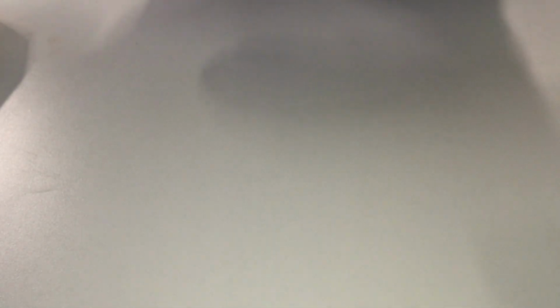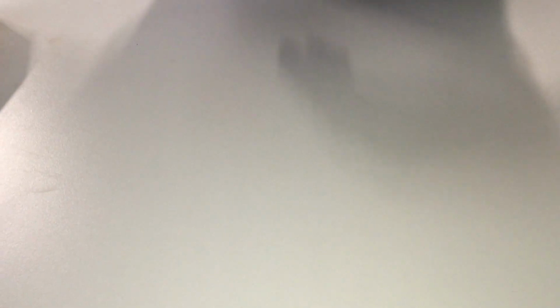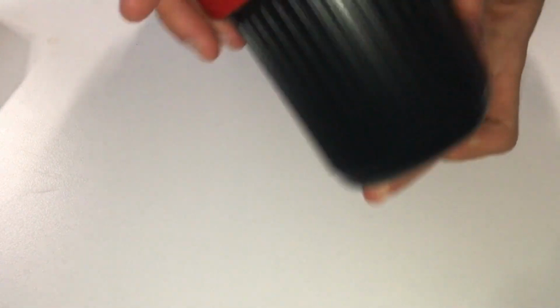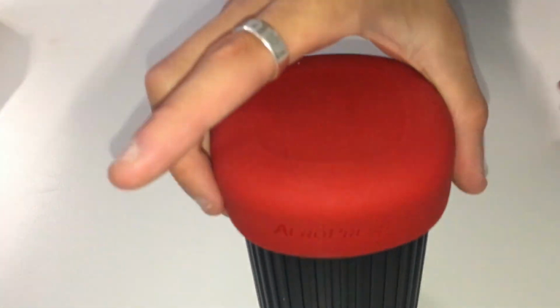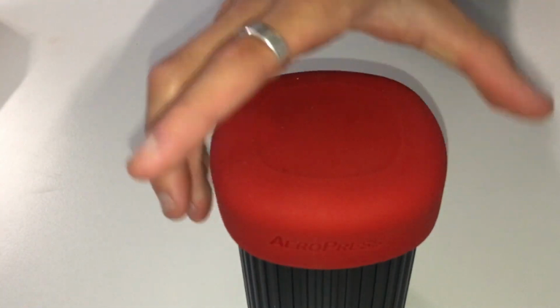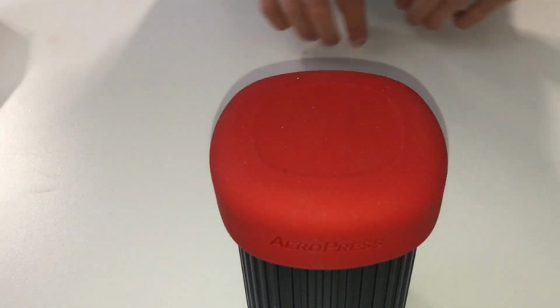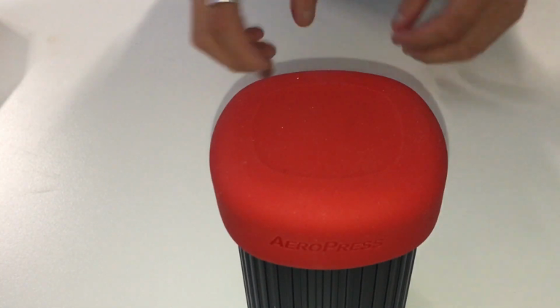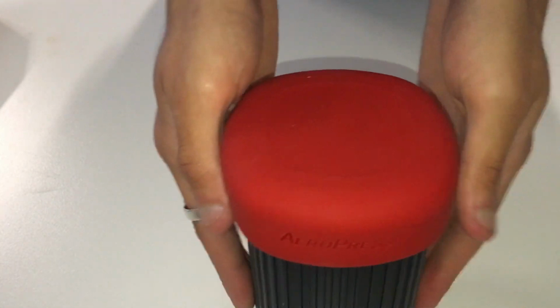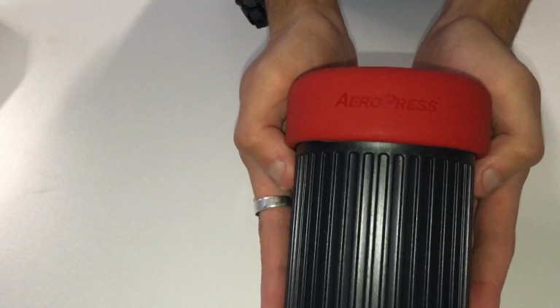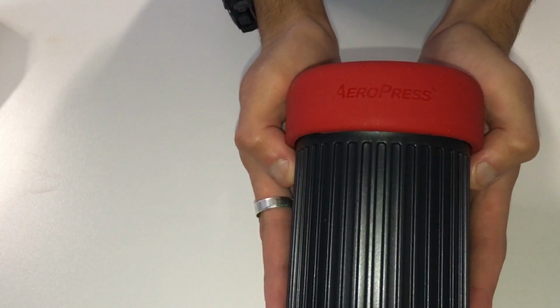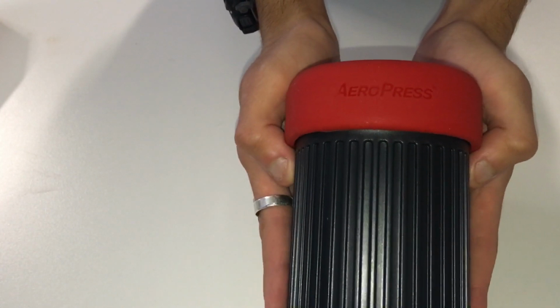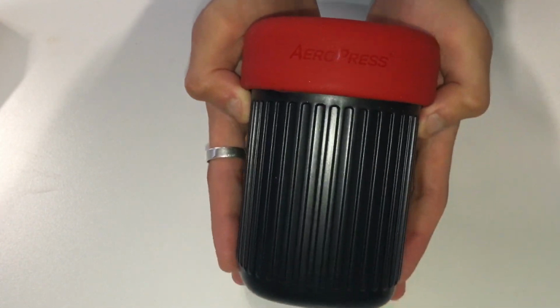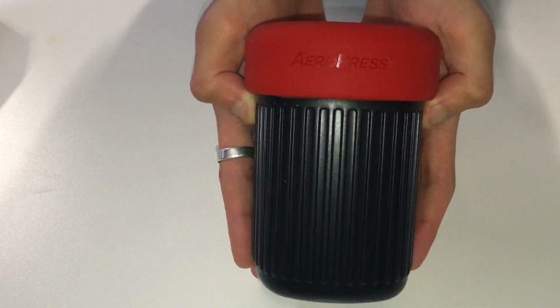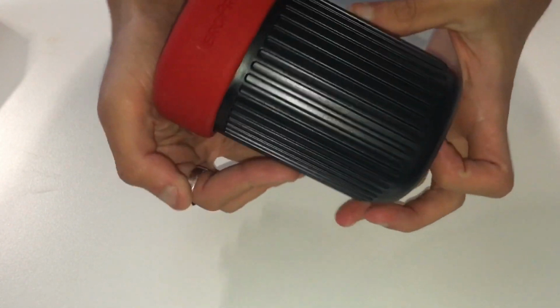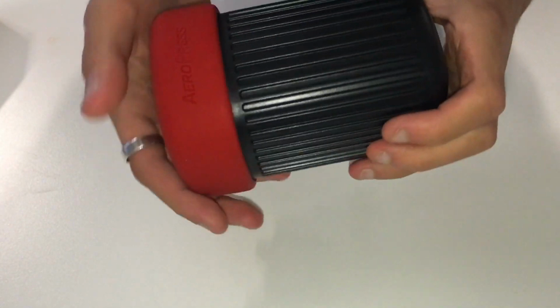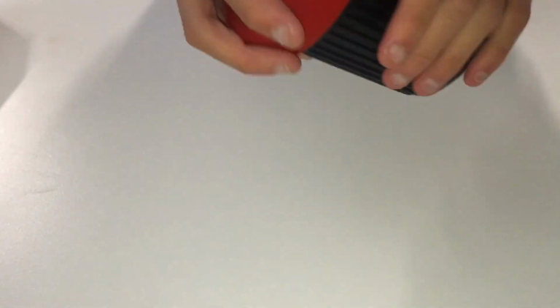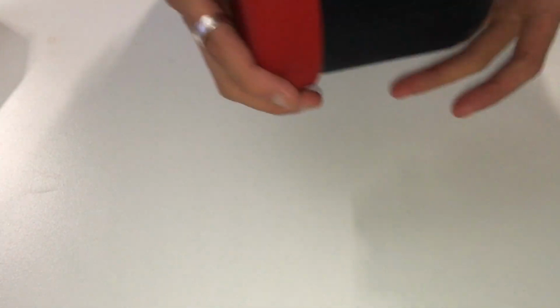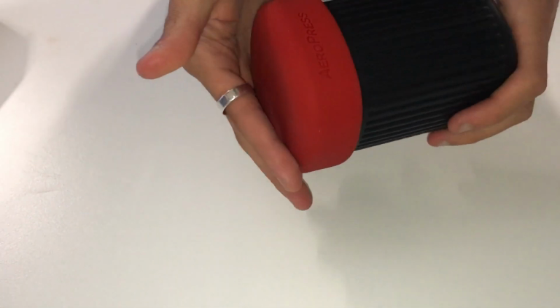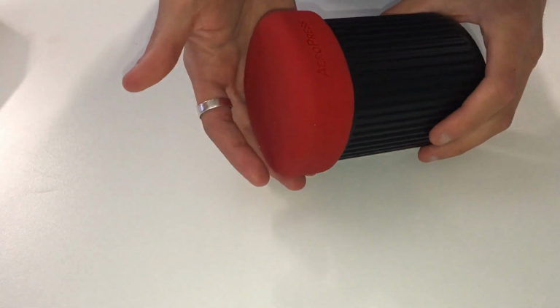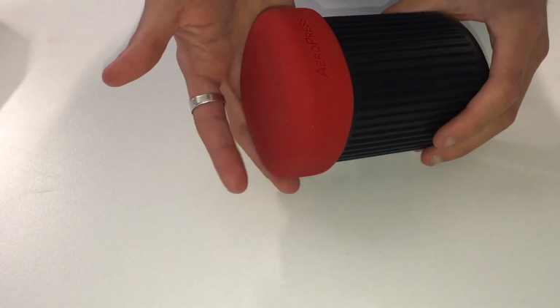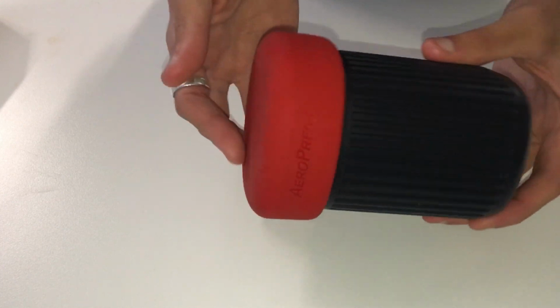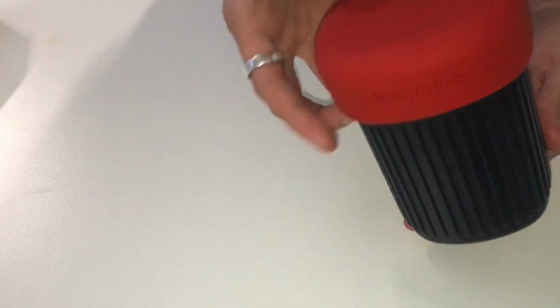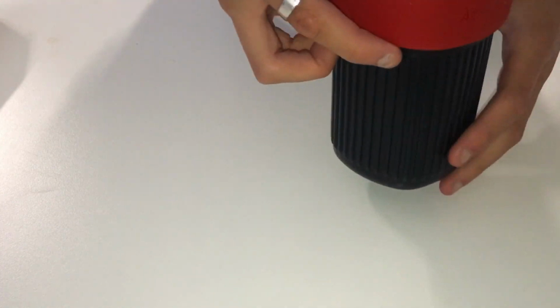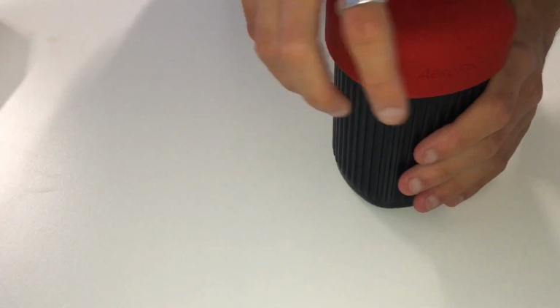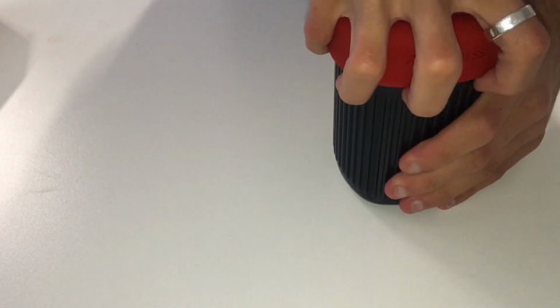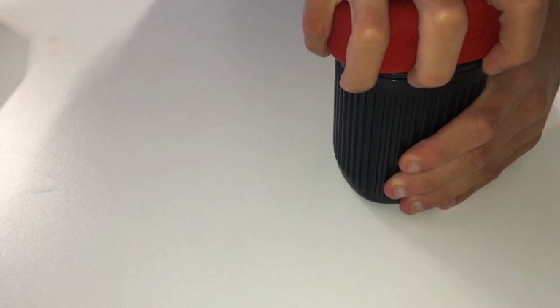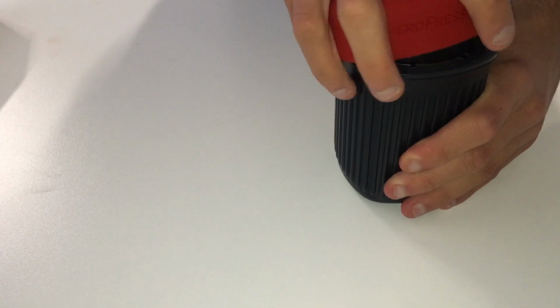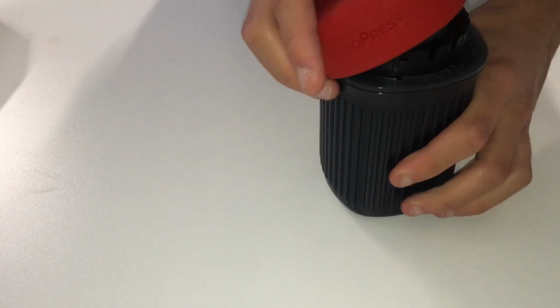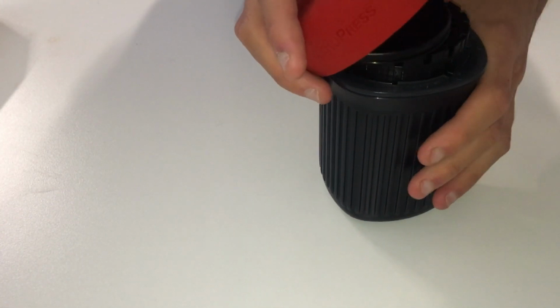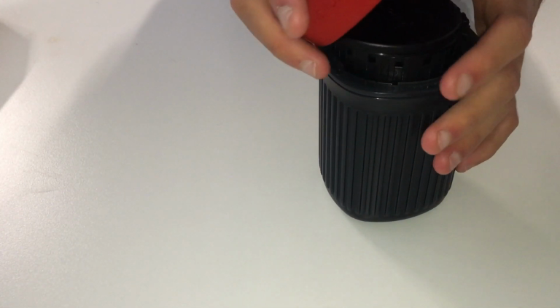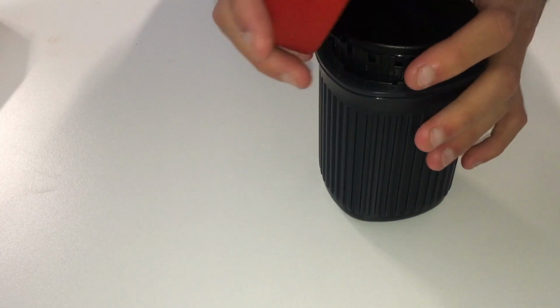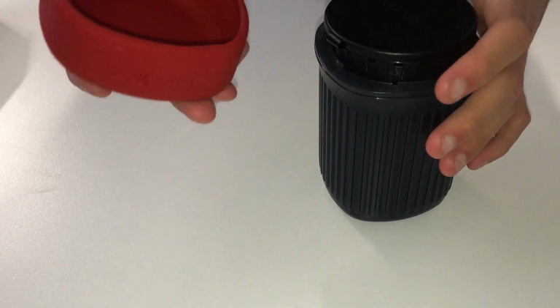So this is everything. It's all neatly packed in this little cup, which makes it super handy to take around to the office or wherever you need to go.